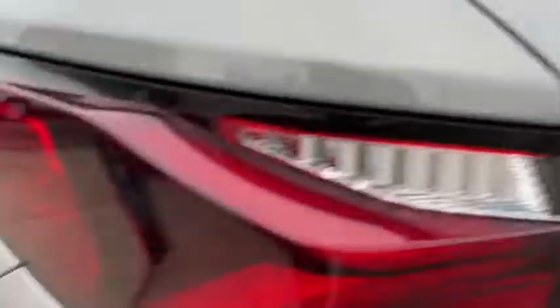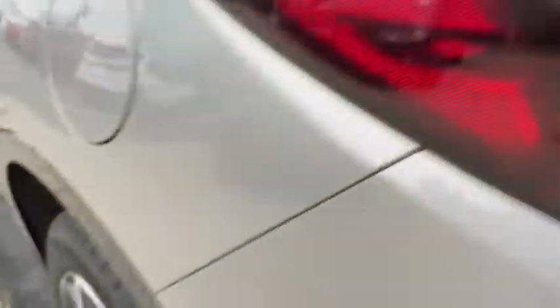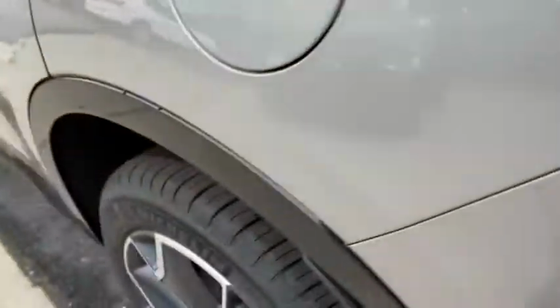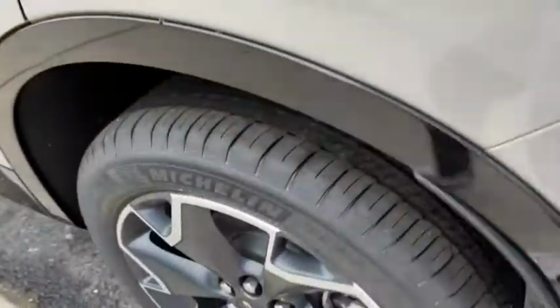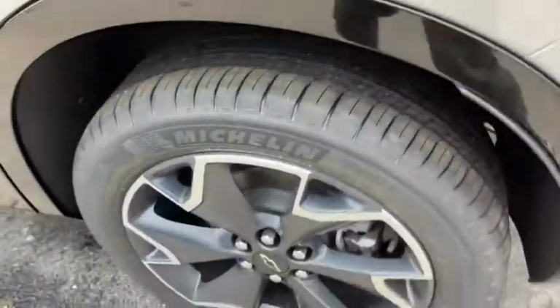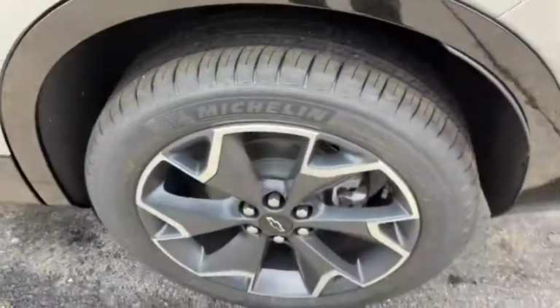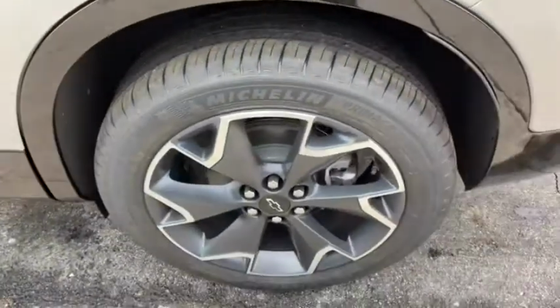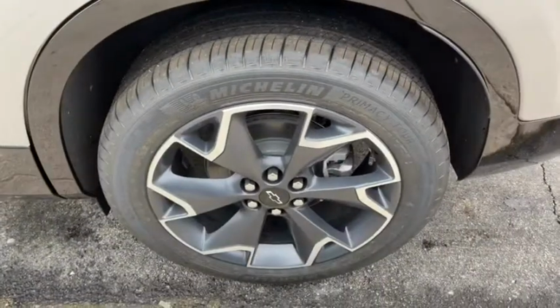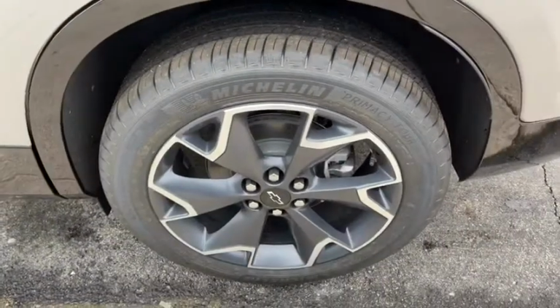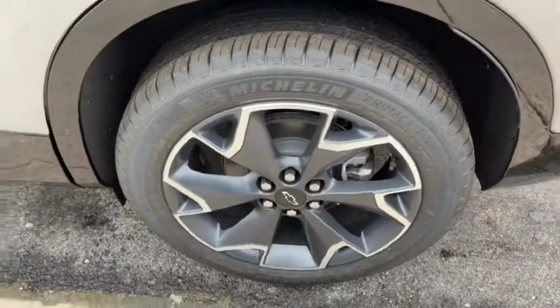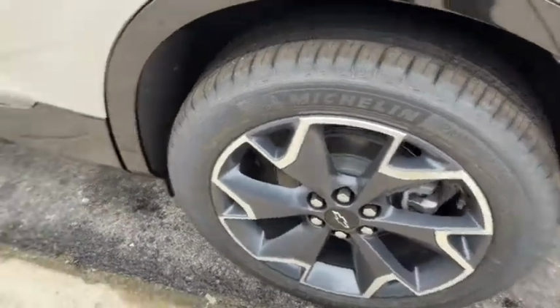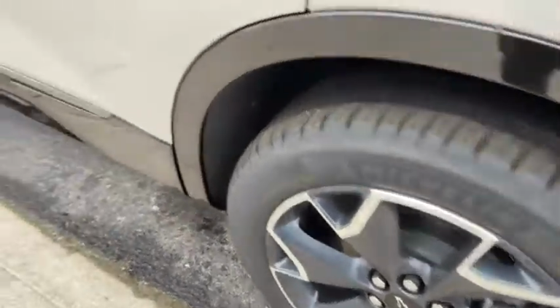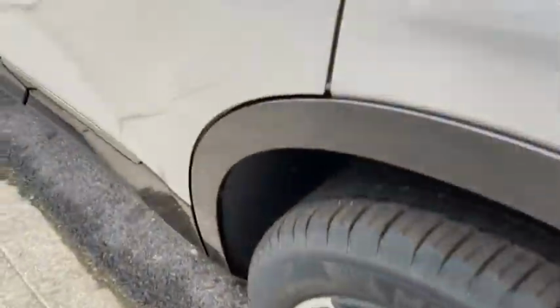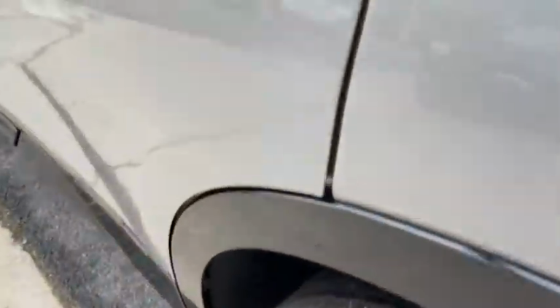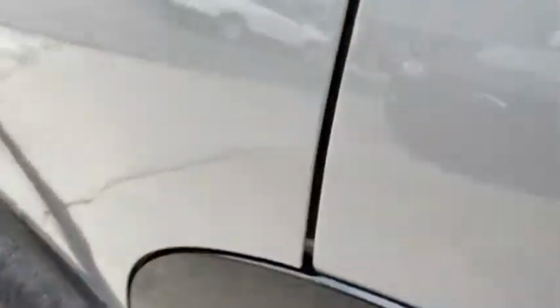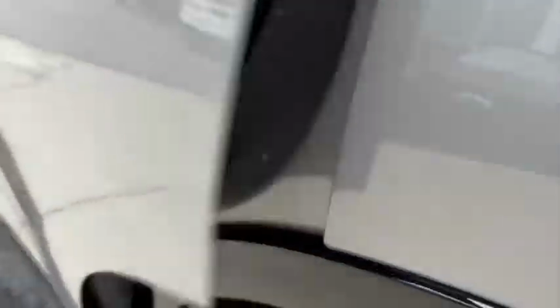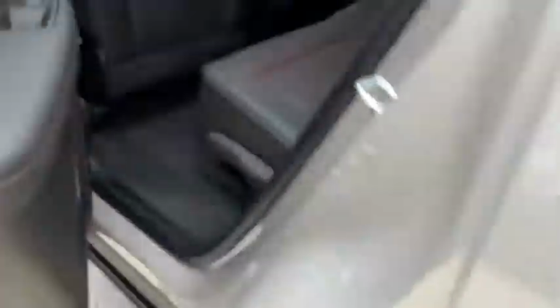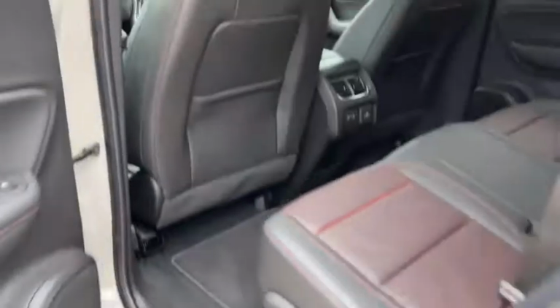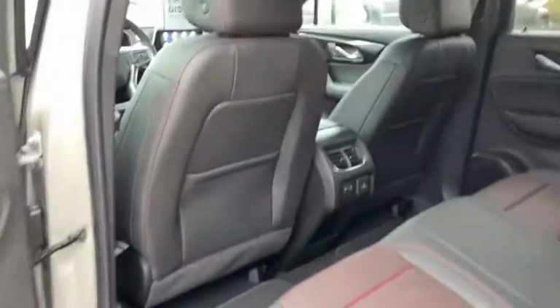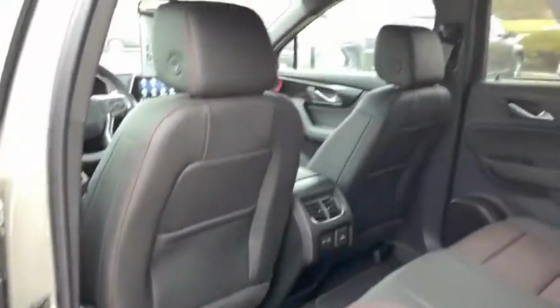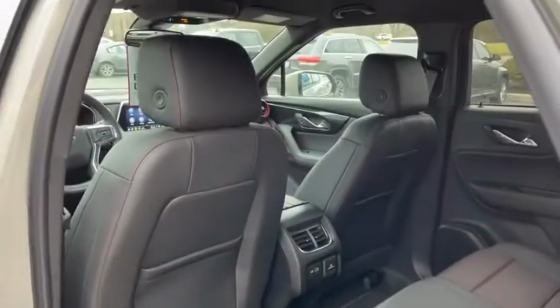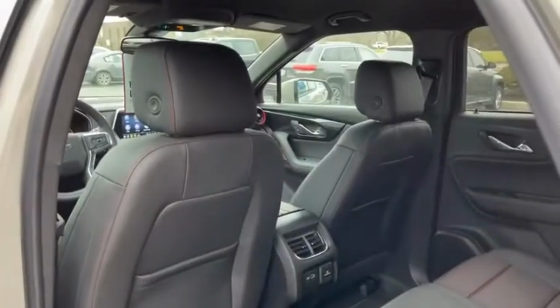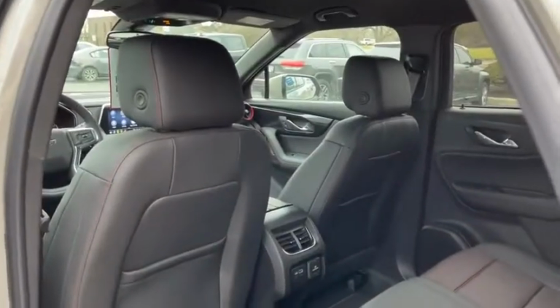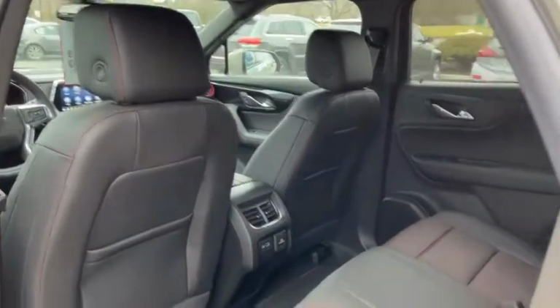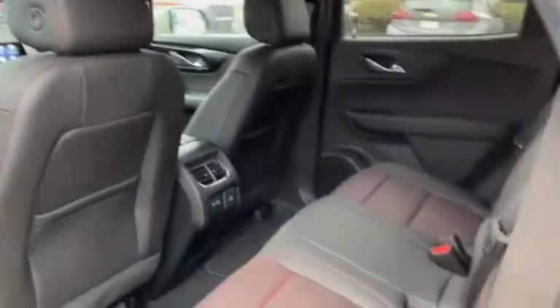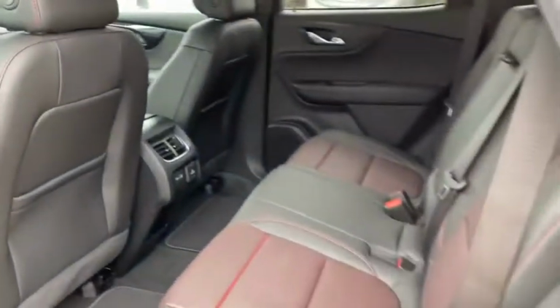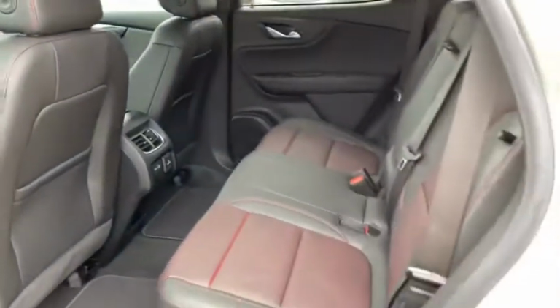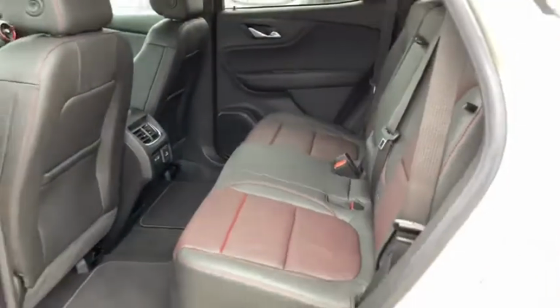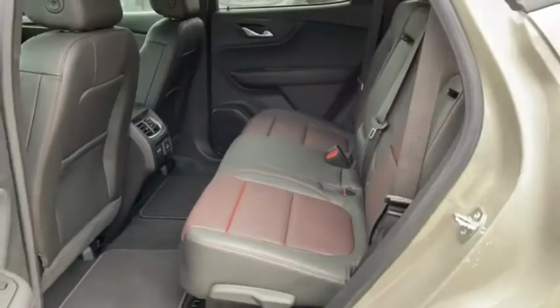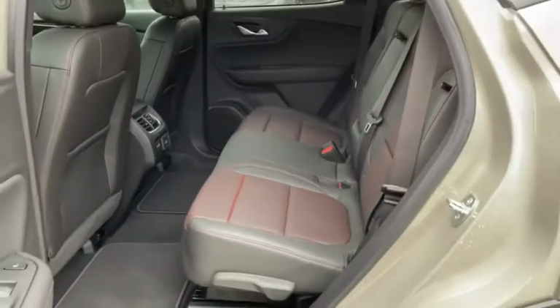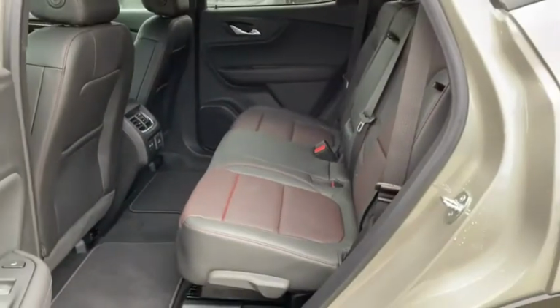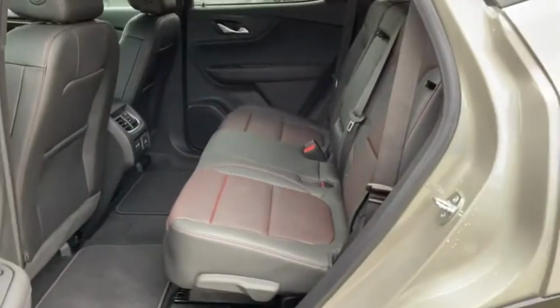Bluetooth, leather-wrapped steering wheel, adjustable steering wheel, aluminum wheels, keyless start, four-wheel disc brakes, cruise control, floor mats.